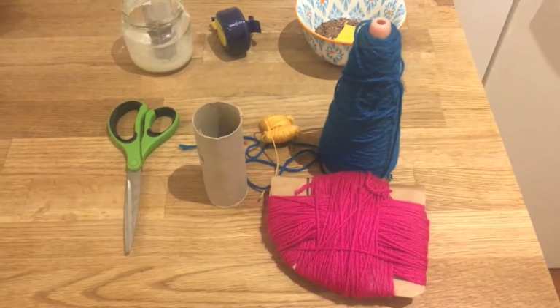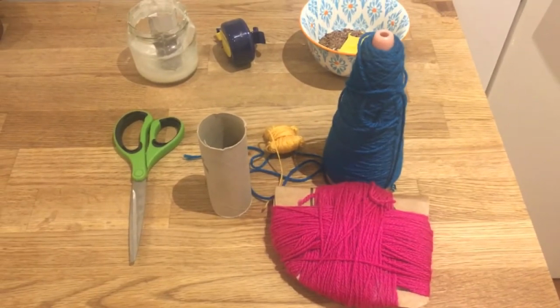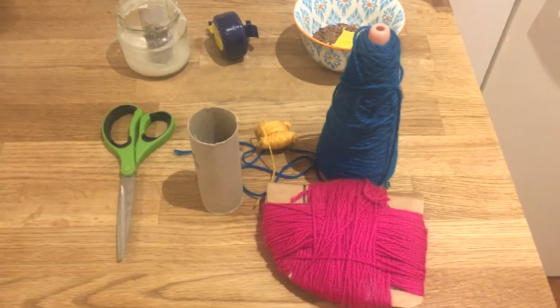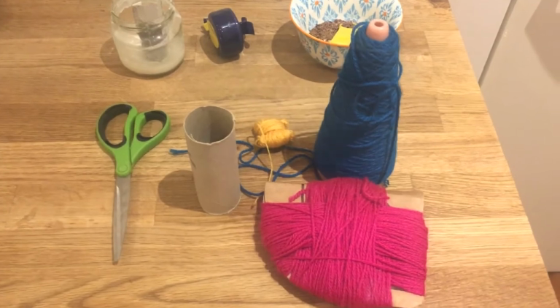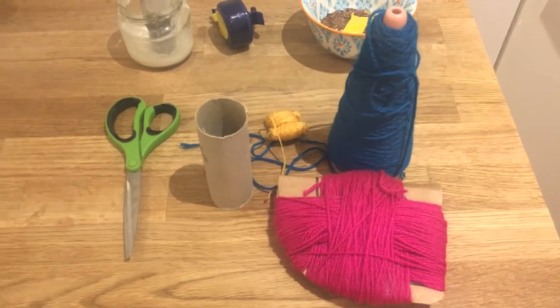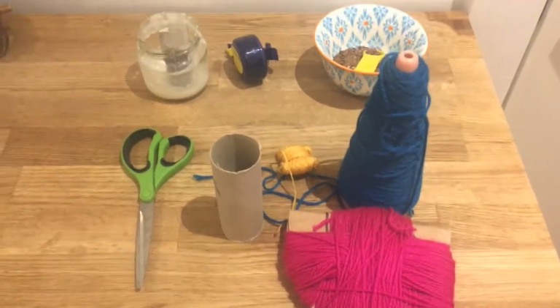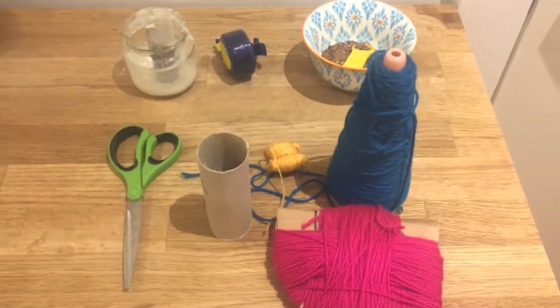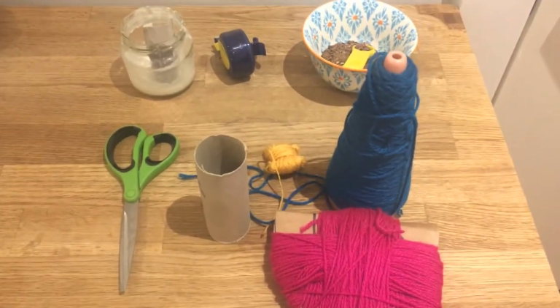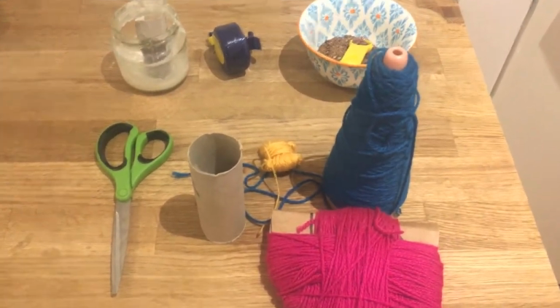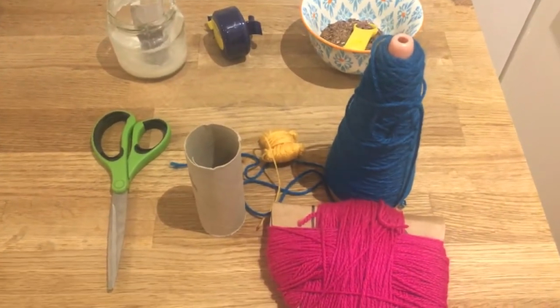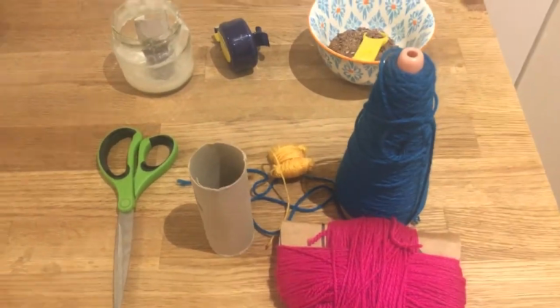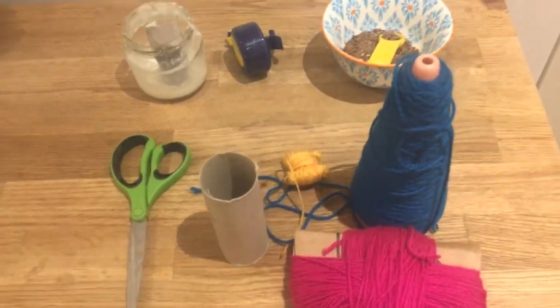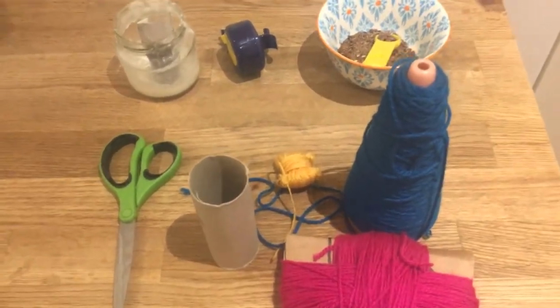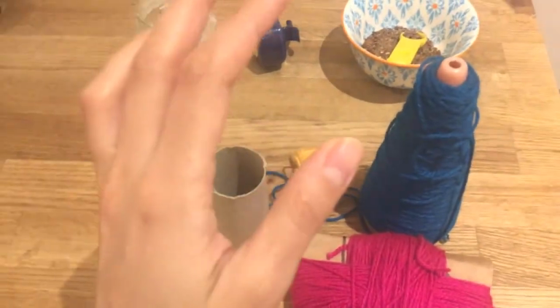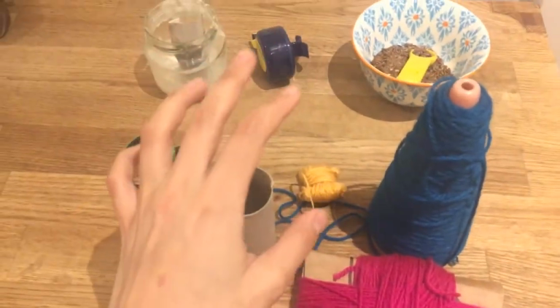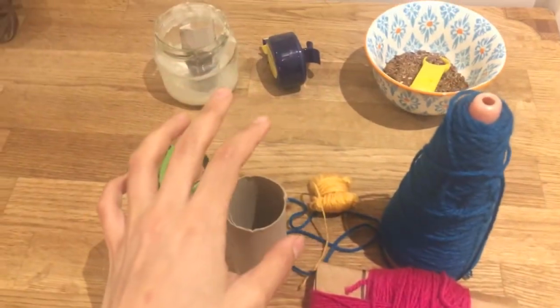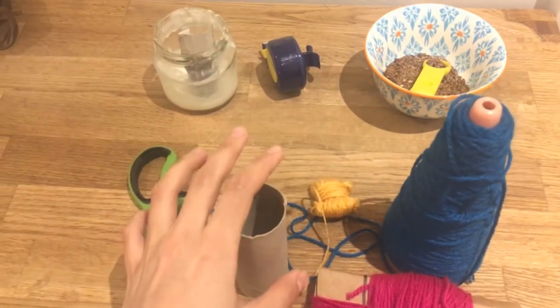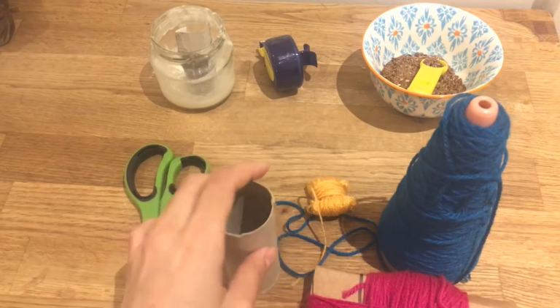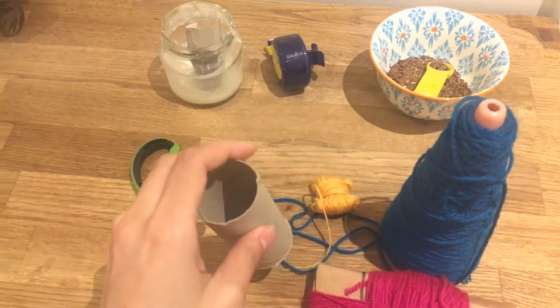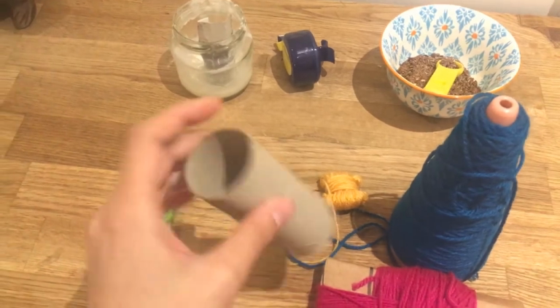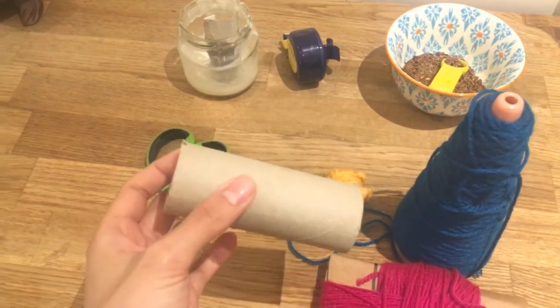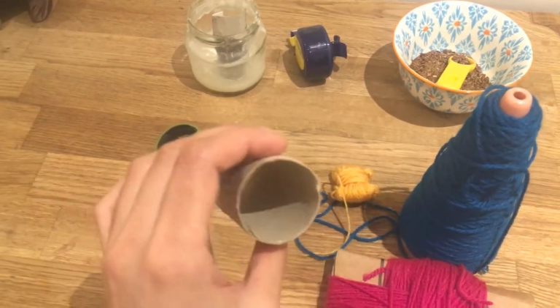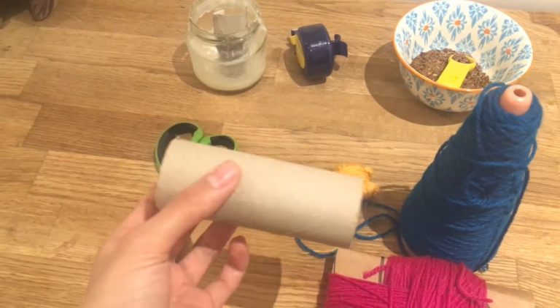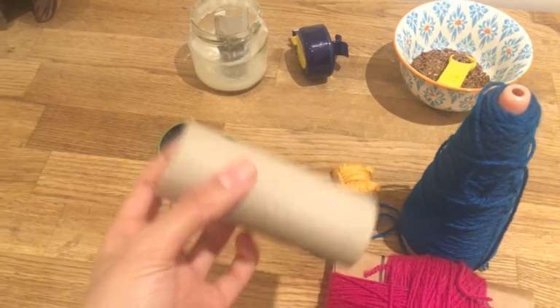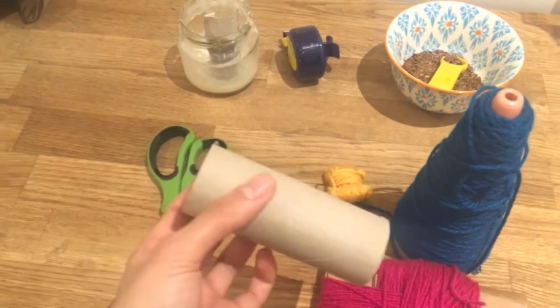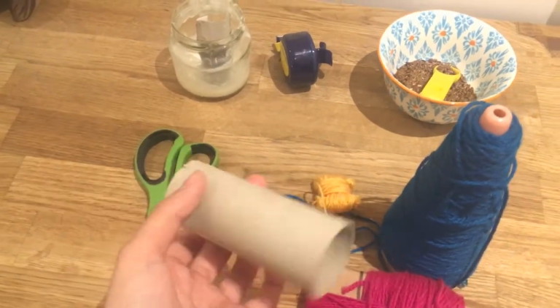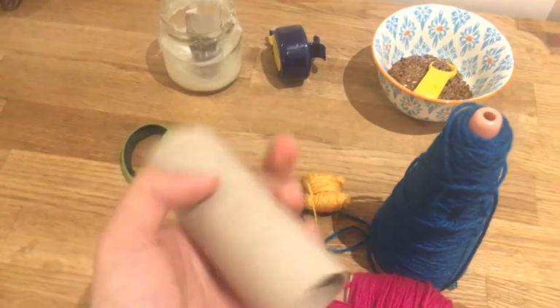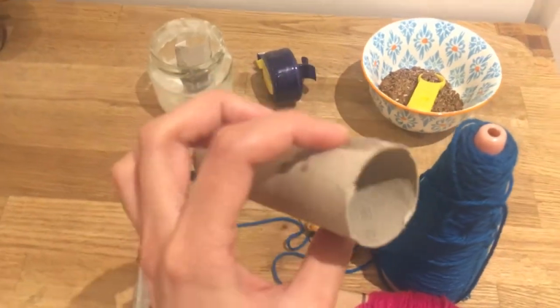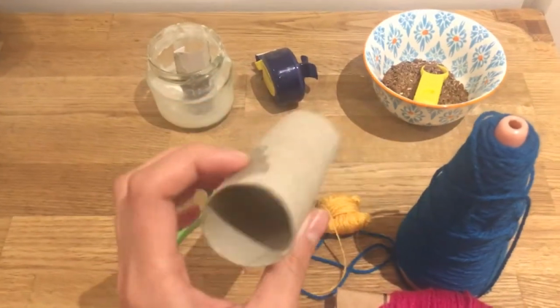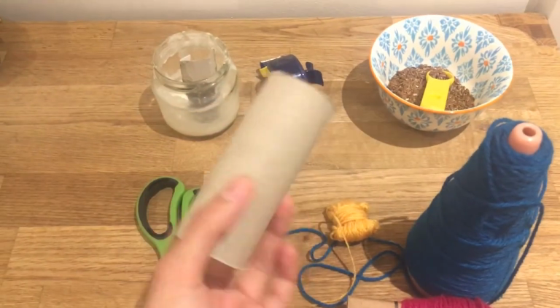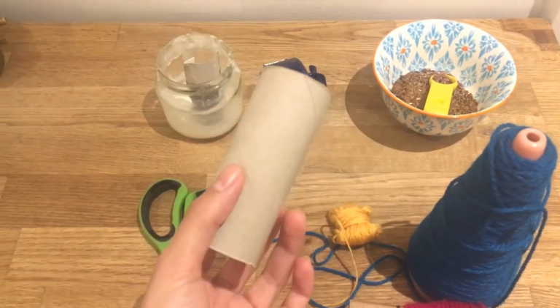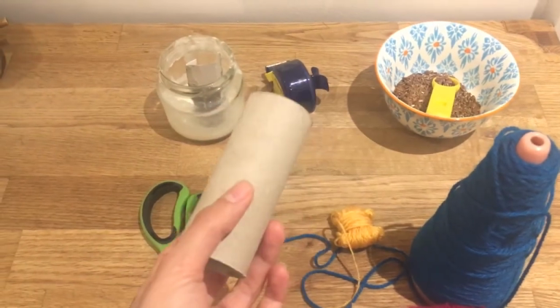Hi, everyone. This is an activity you can do with your children. Very simple — making a shaker with wool.